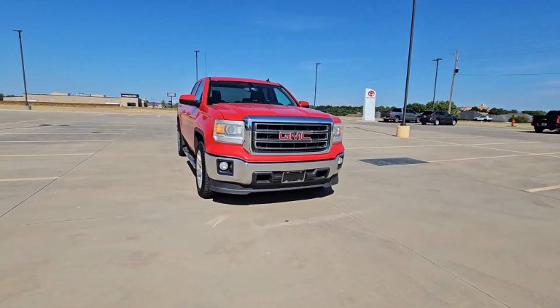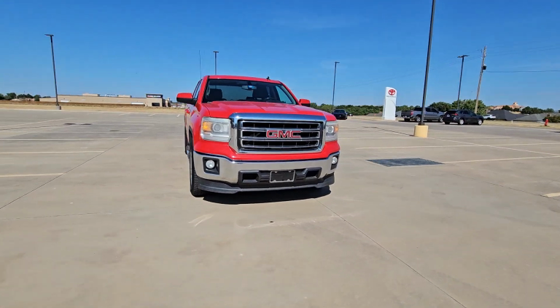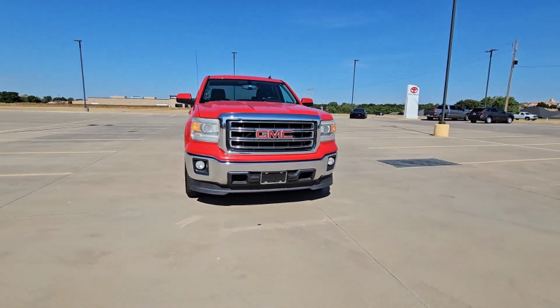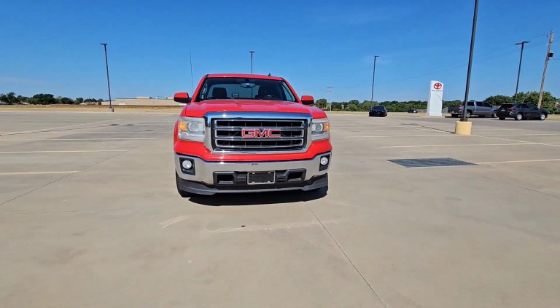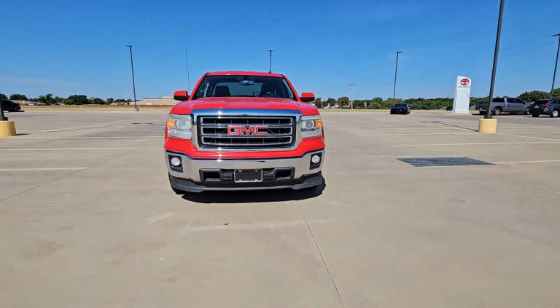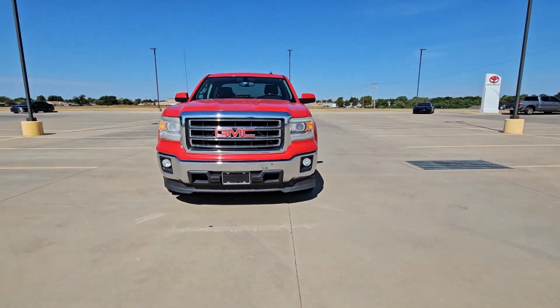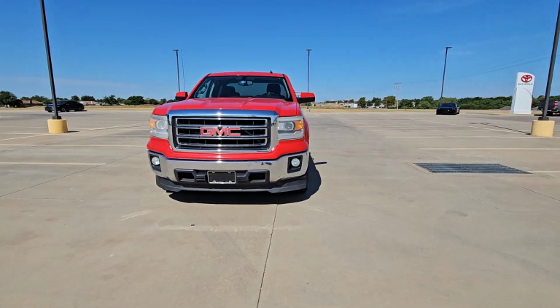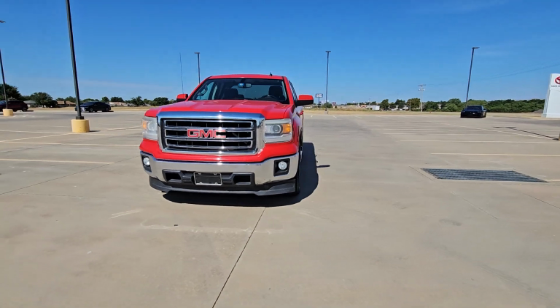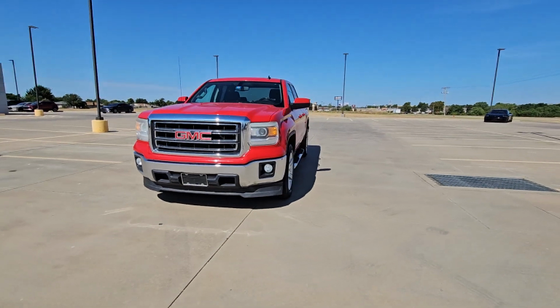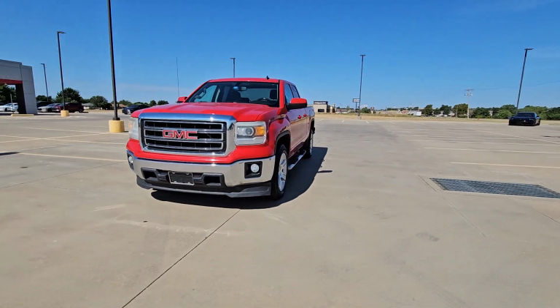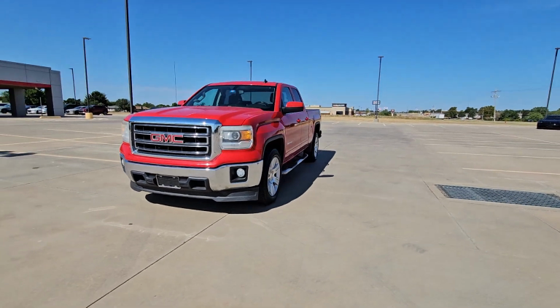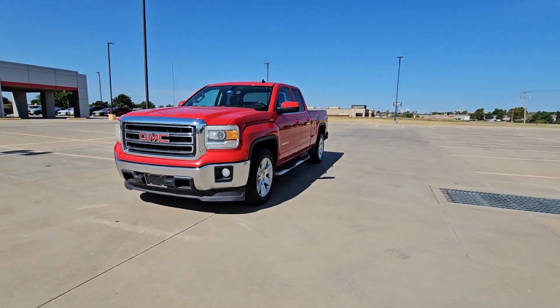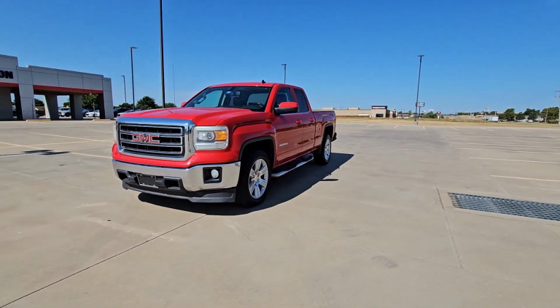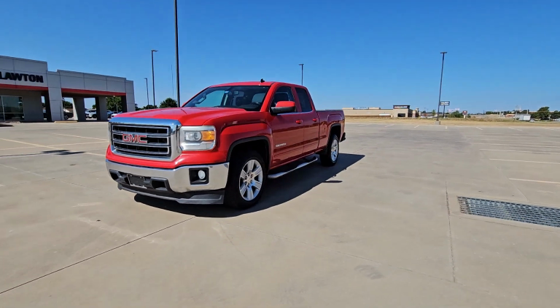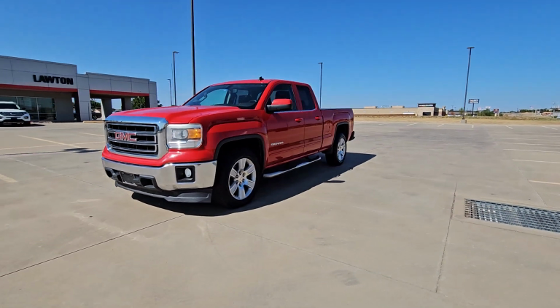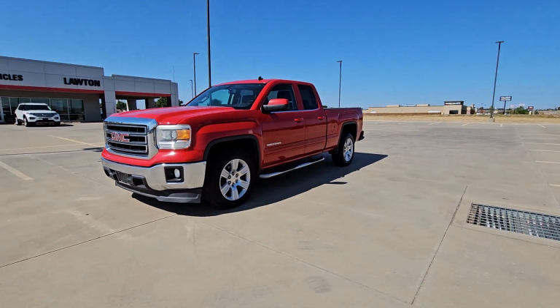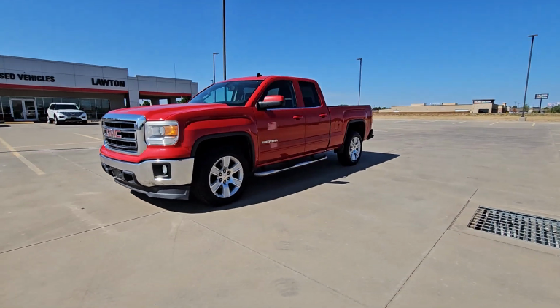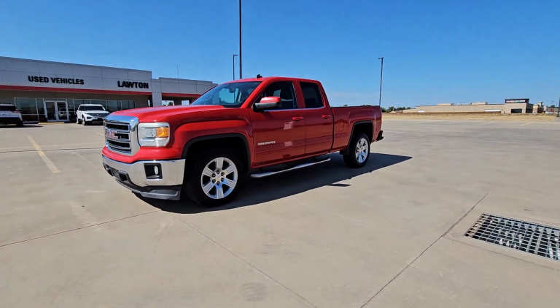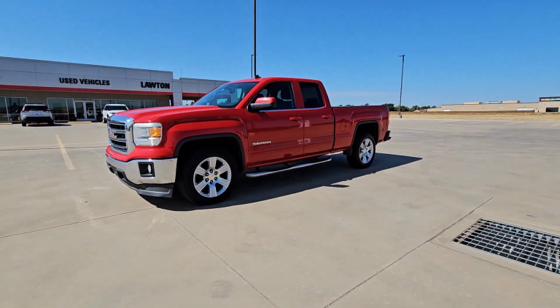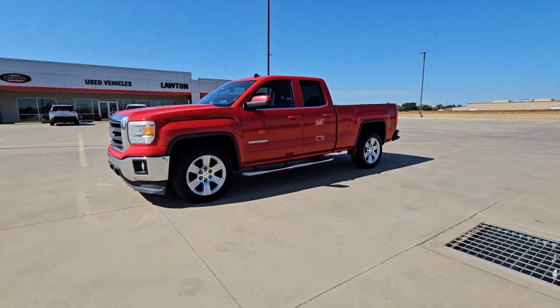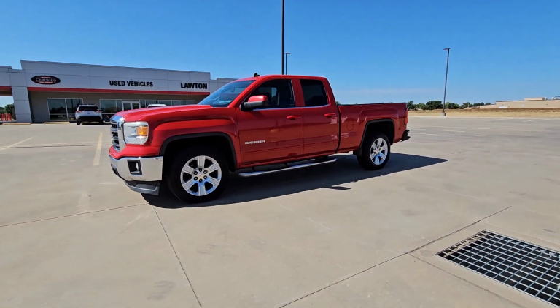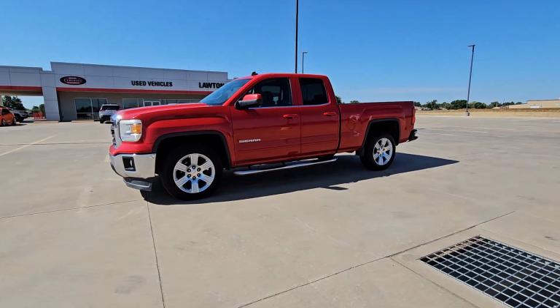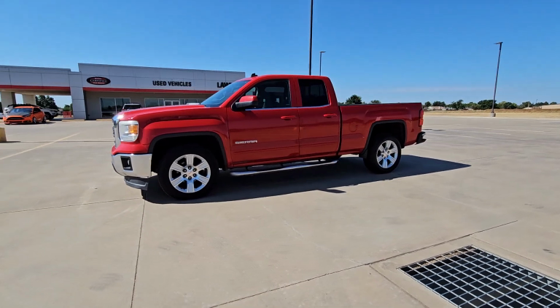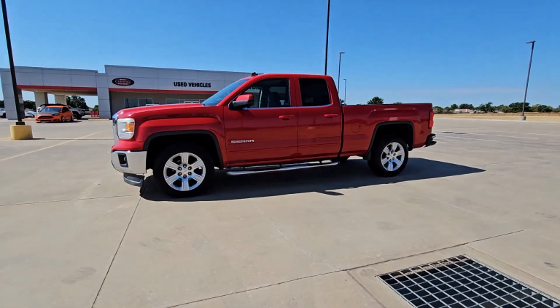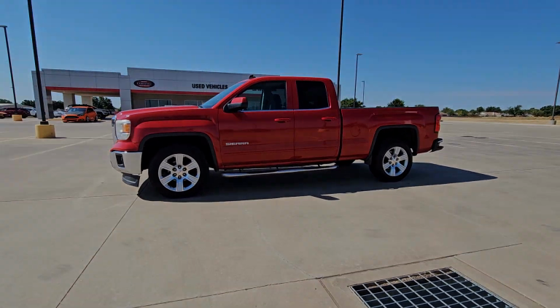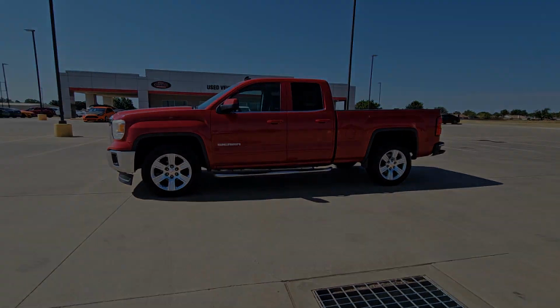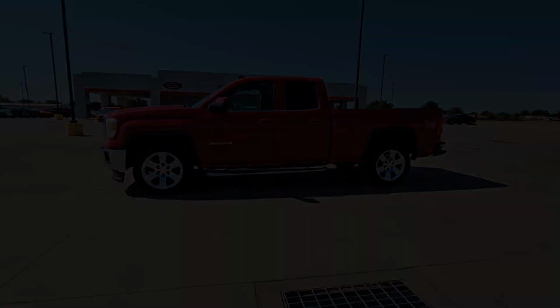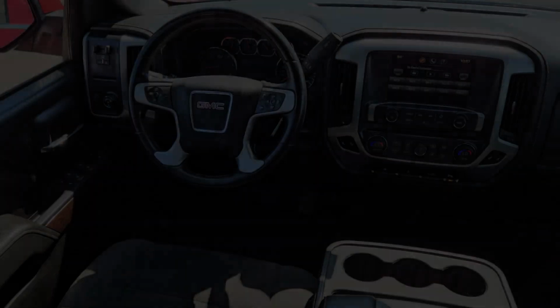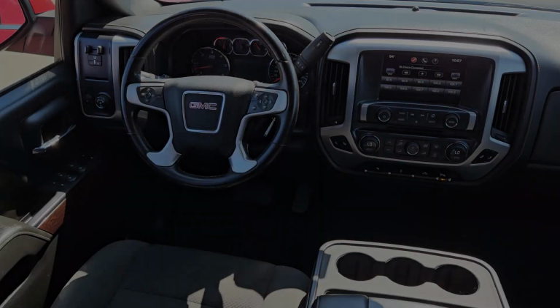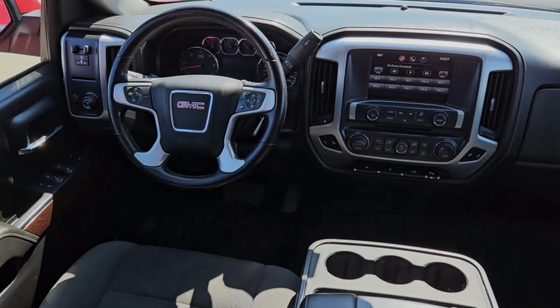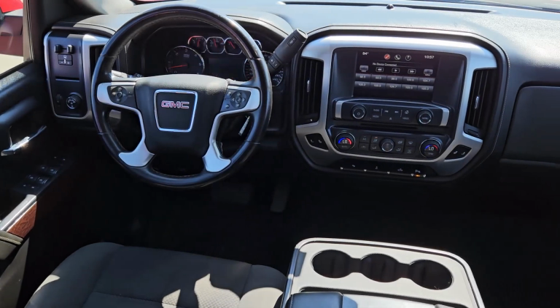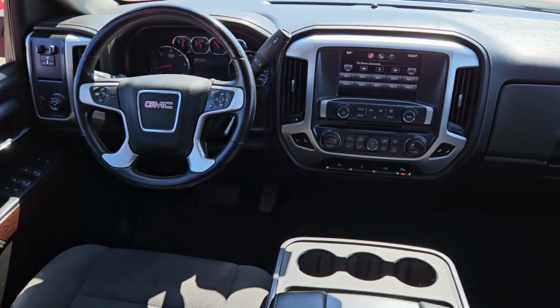These are just some of the great options this vehicle comes with: keyless entry, heated driver's seat, fog lamps, premium sound system, heated mirrors.